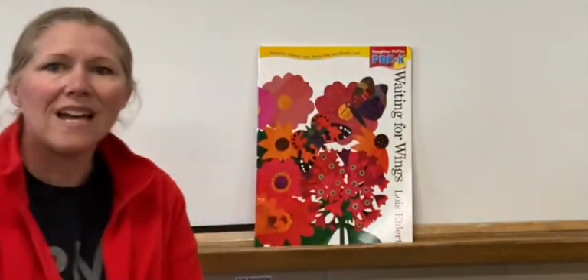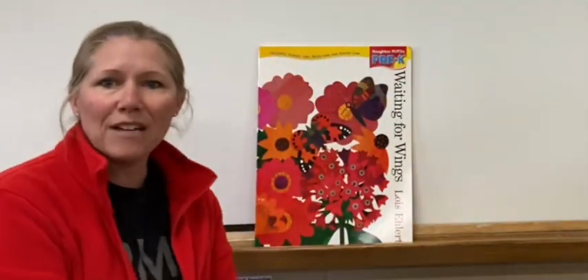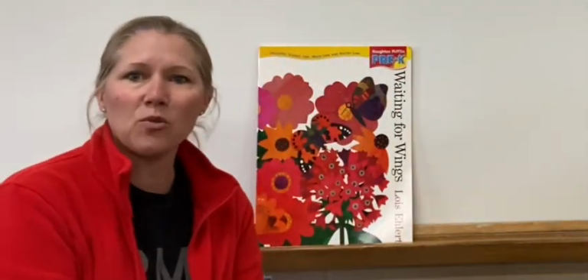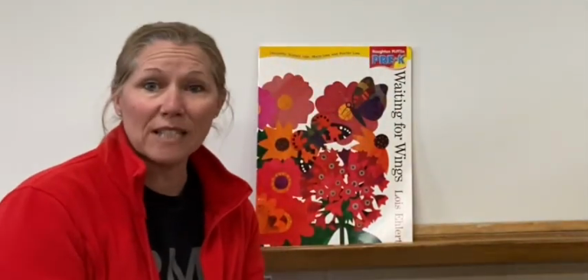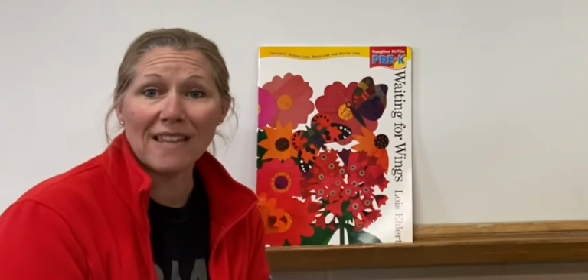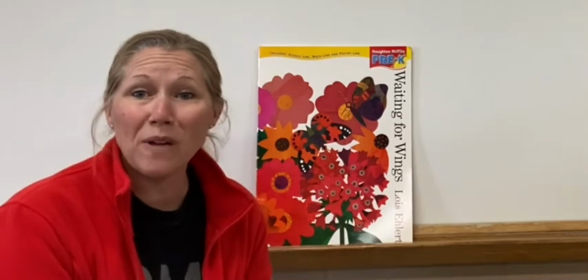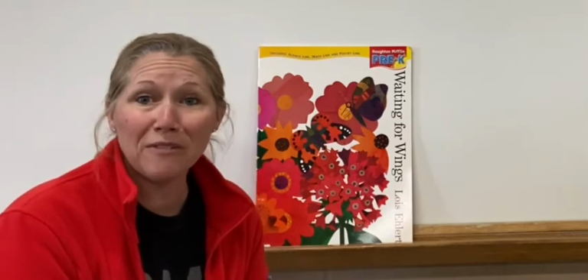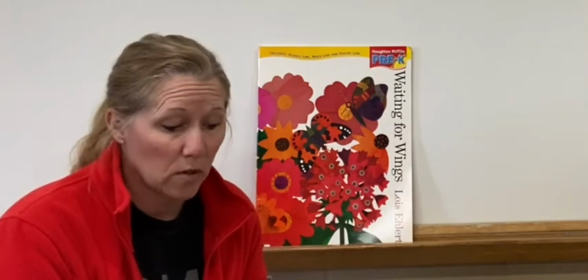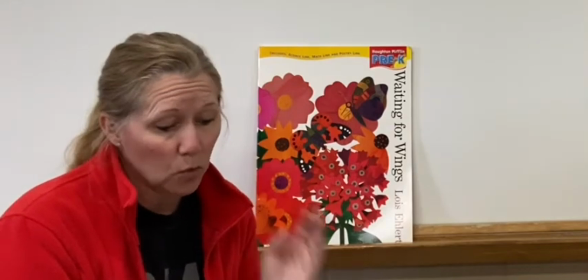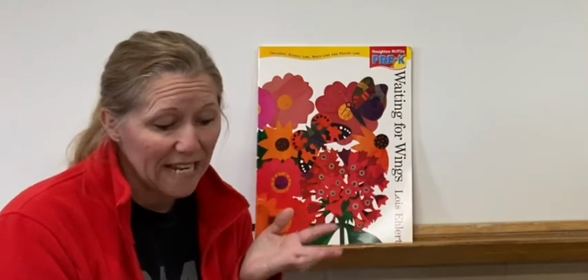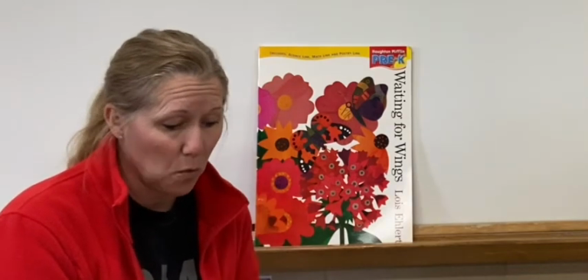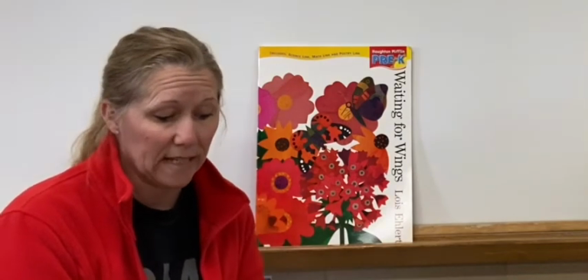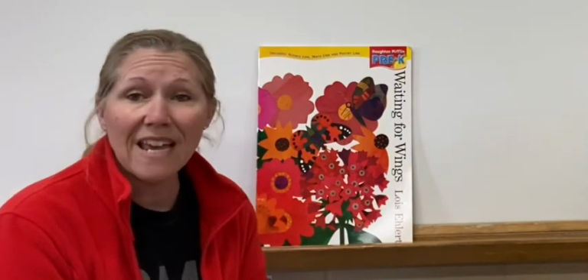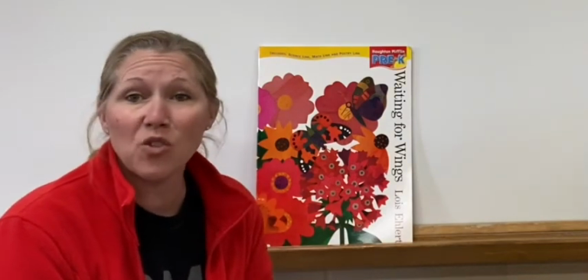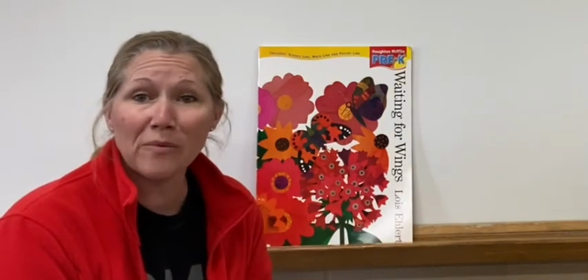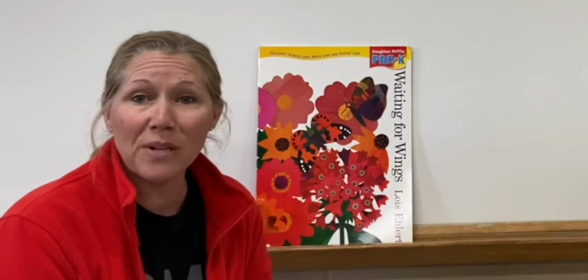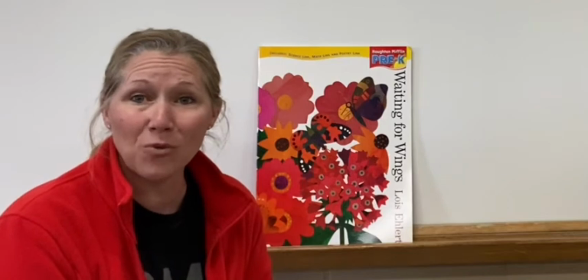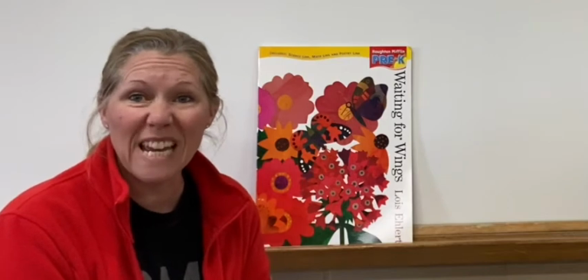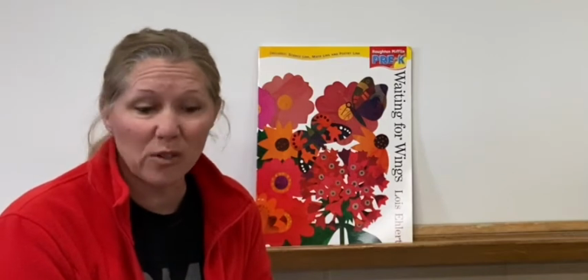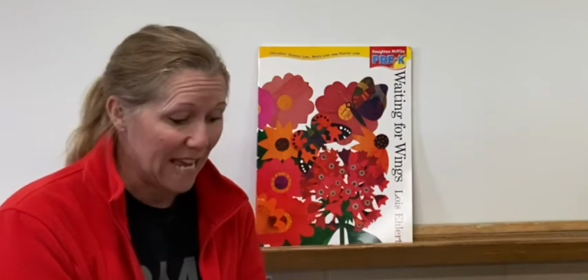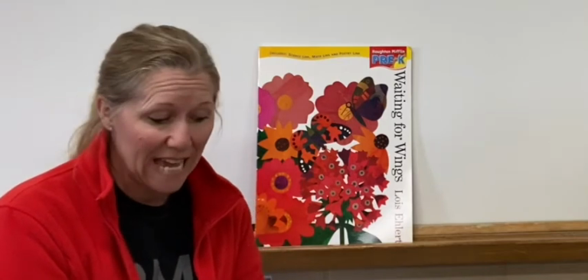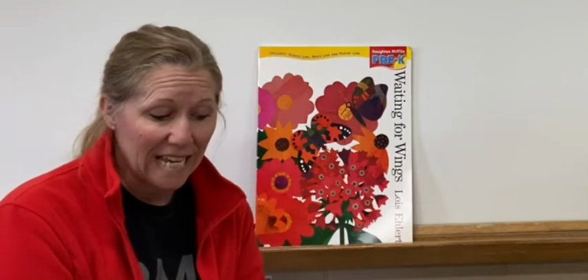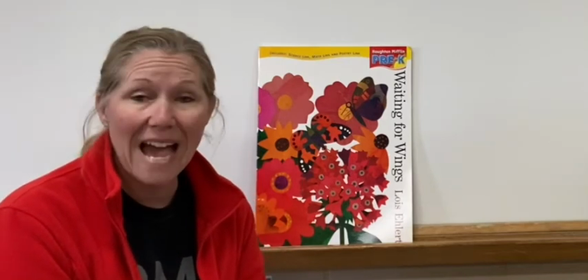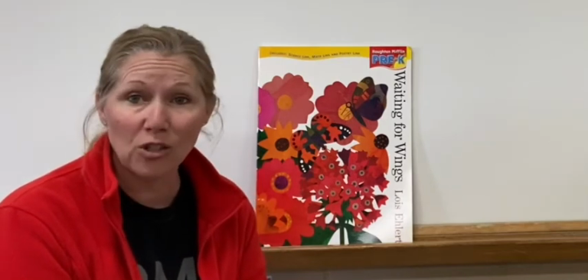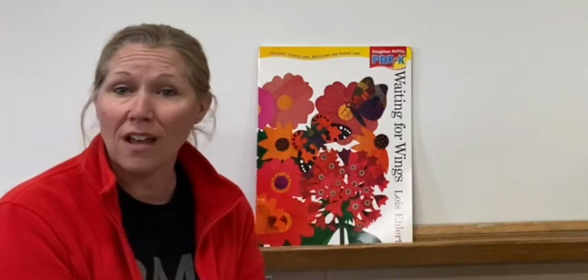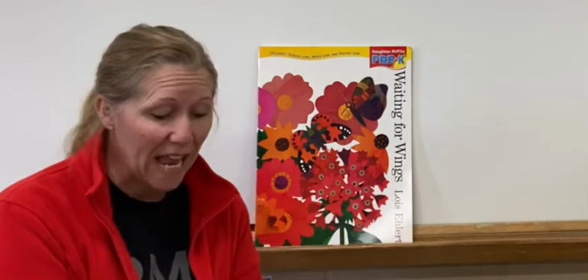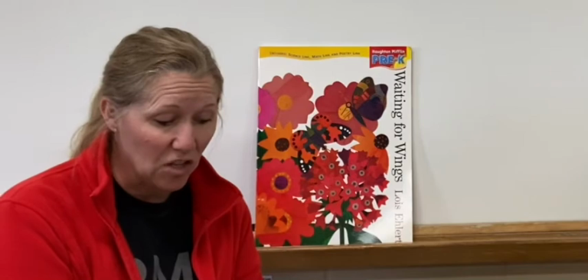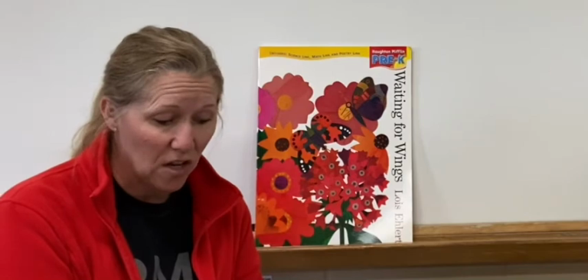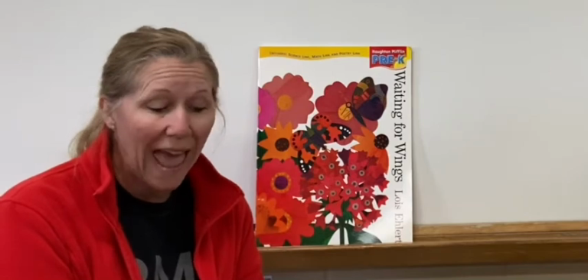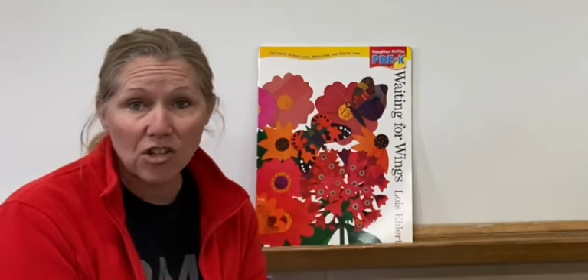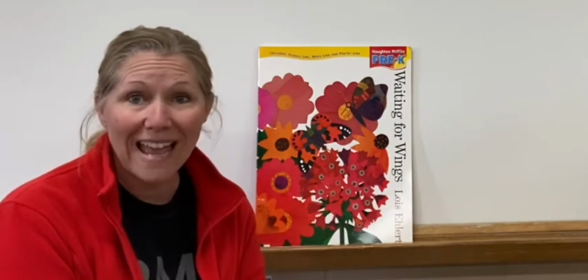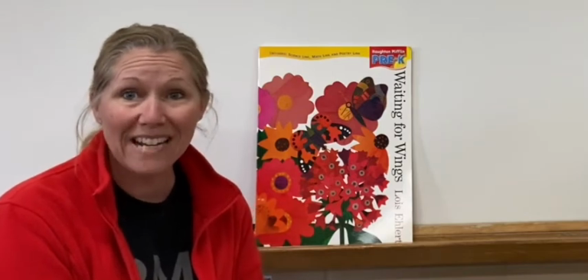Hi preschool friends, it's Miss Shelley and we are going to read a story called Waiting for Wings. In this story we are going to hear words like butterfly, case, caterpillars, change, hatch, and nectar.